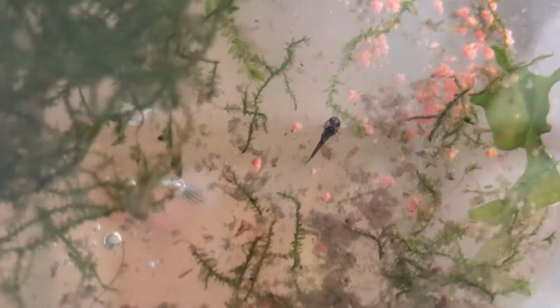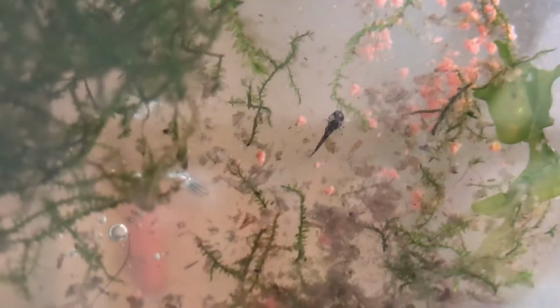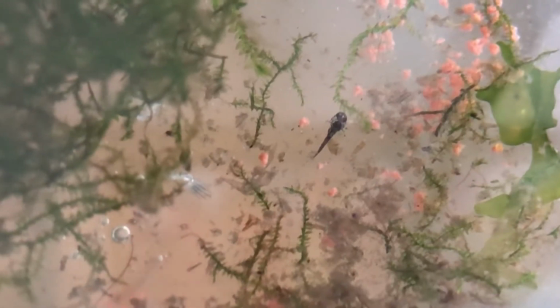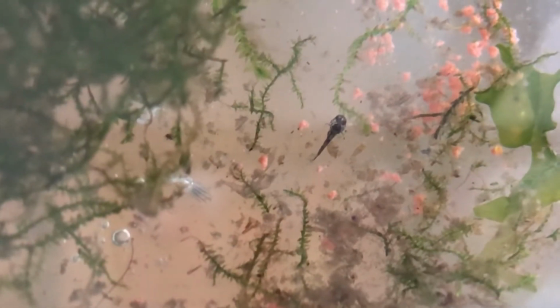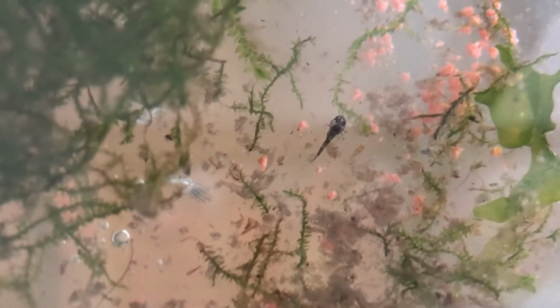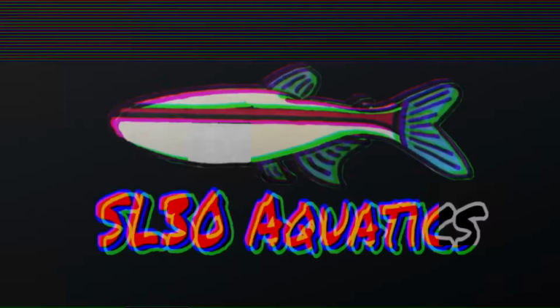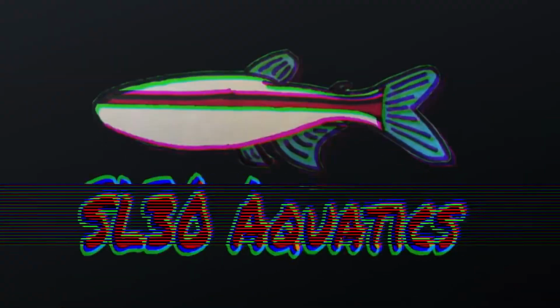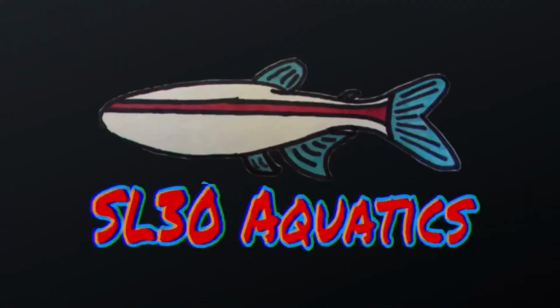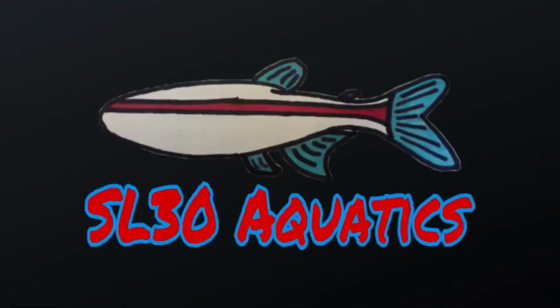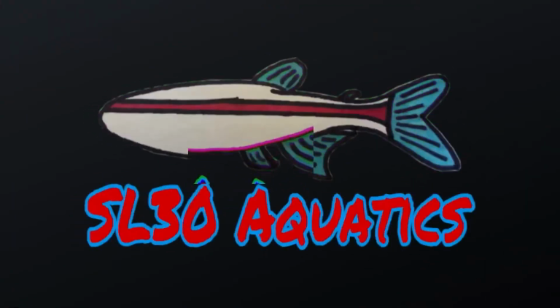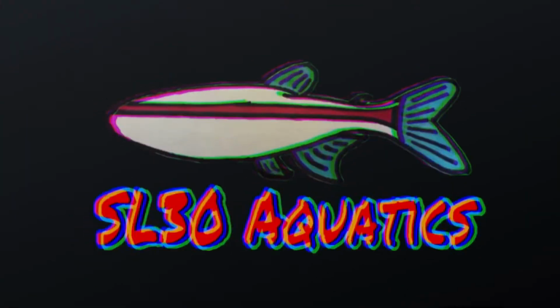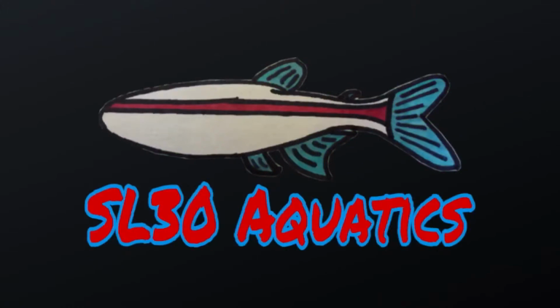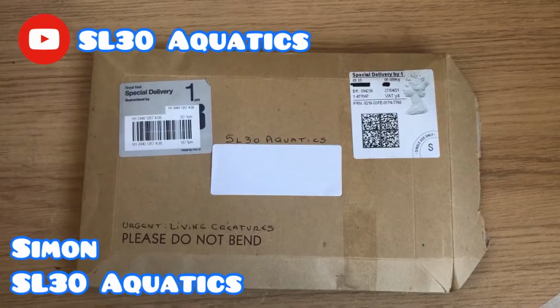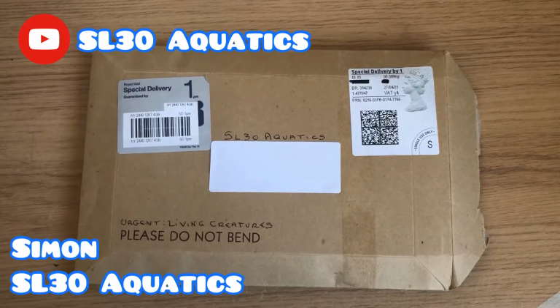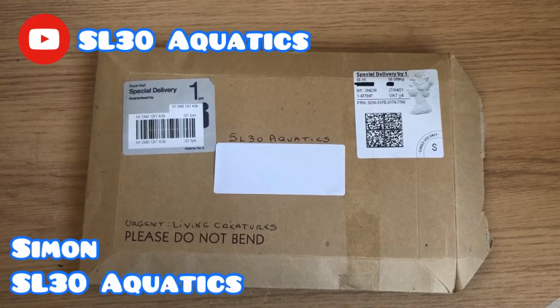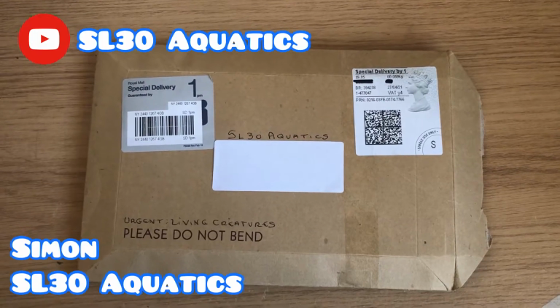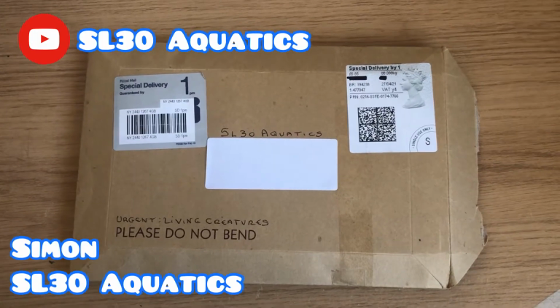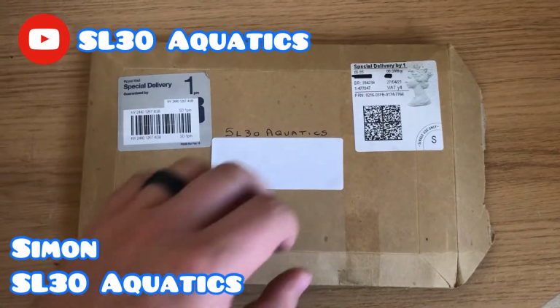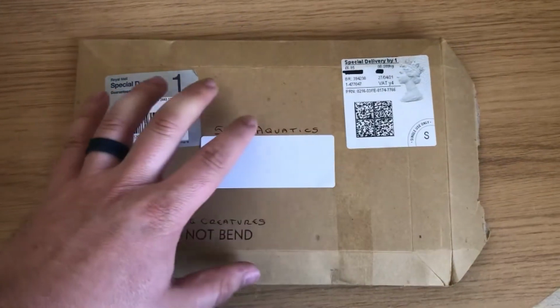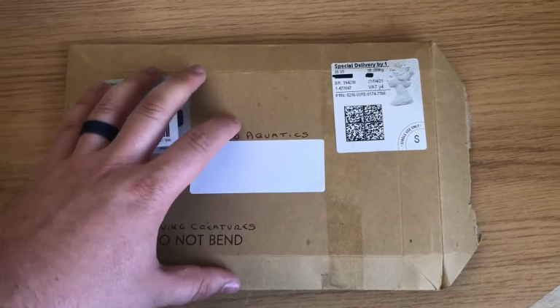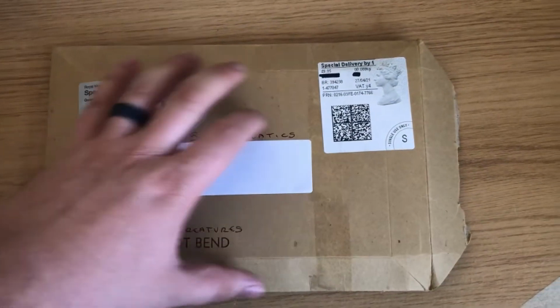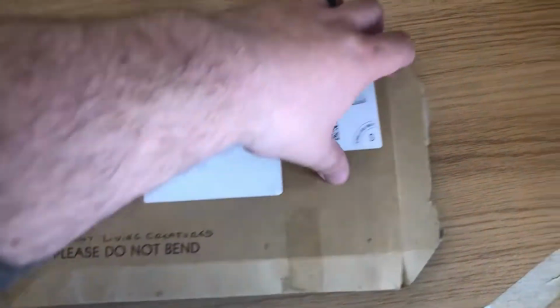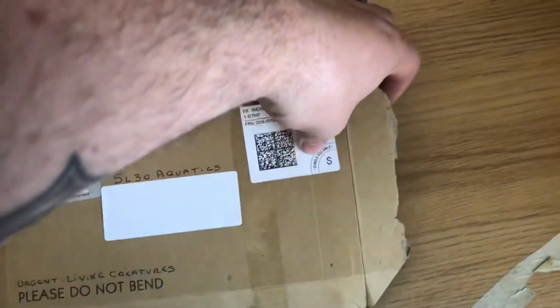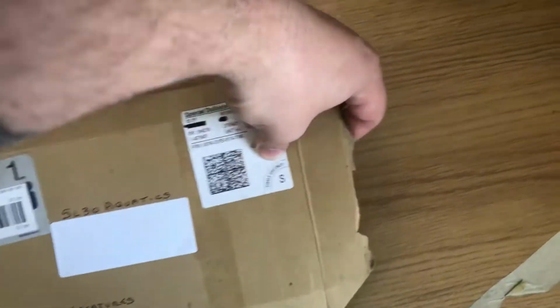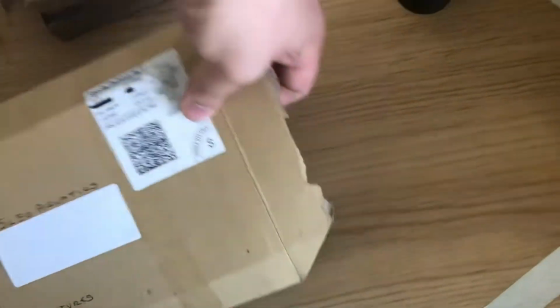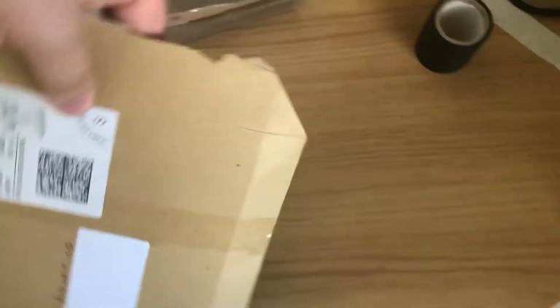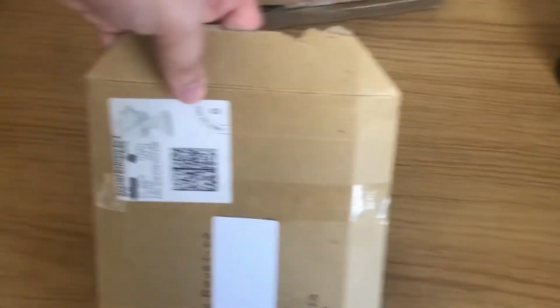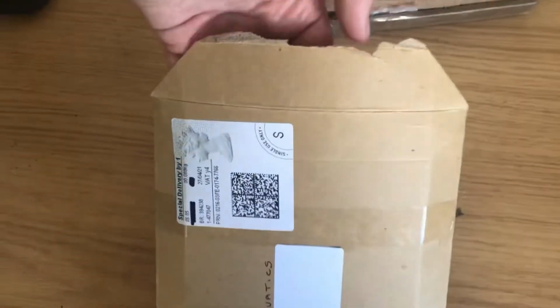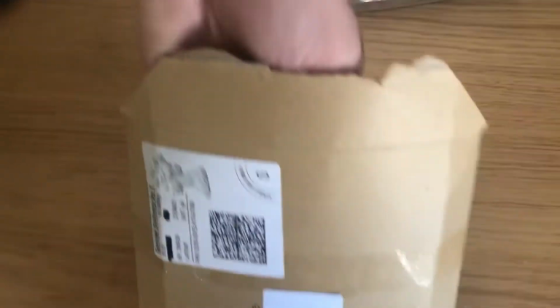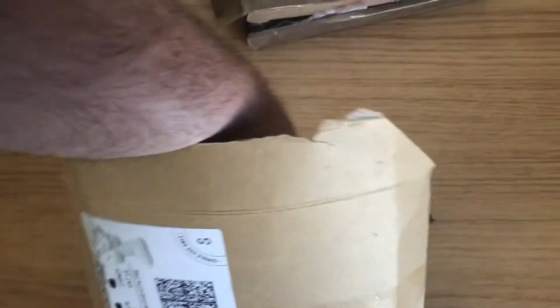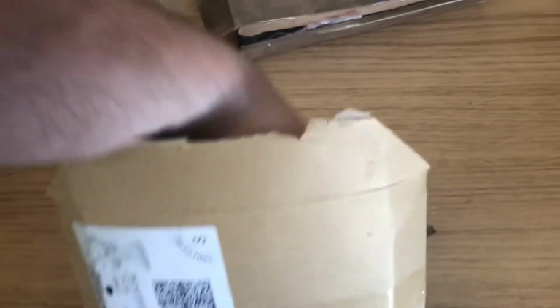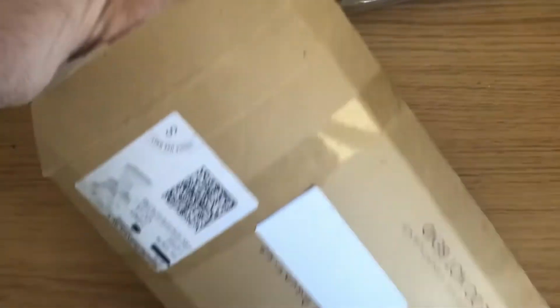Sterbai Corydoras eggs have survived the post and they're now wrigglers — let's take a look. What's up YouTube, welcome back to Westfield 30 Aquatics. So I was really pleased to get this parcel in the post the other day, and in that parcel was a test tube that had five Sterbai Corydoras in it.